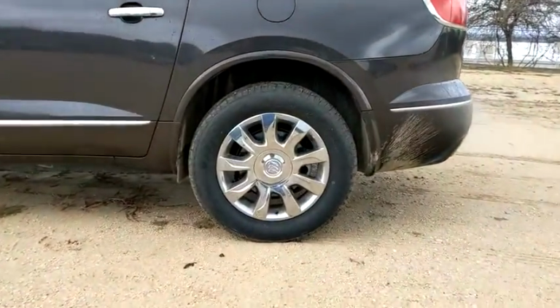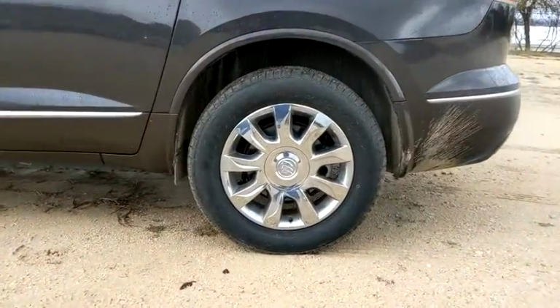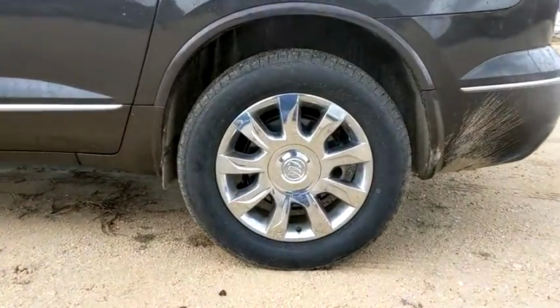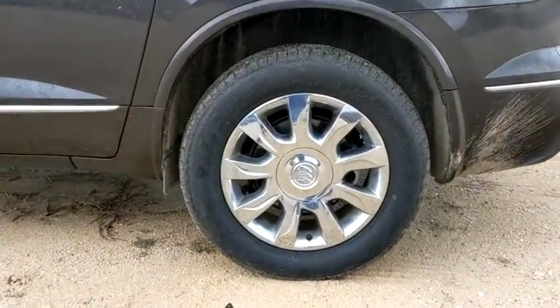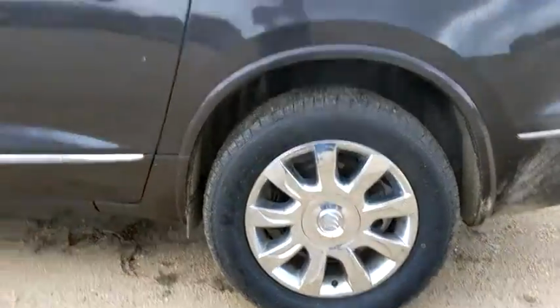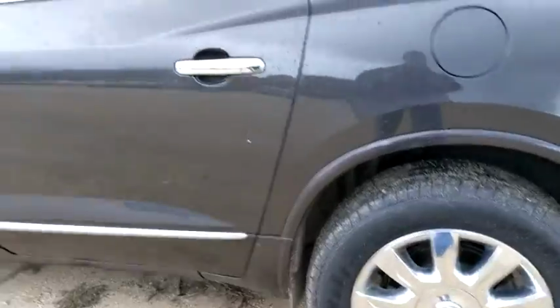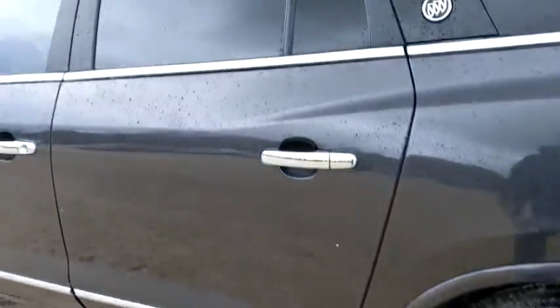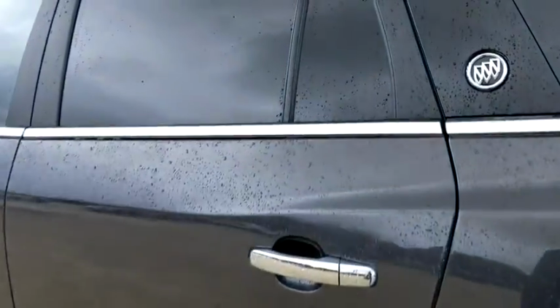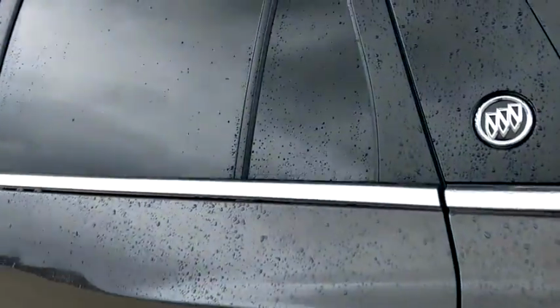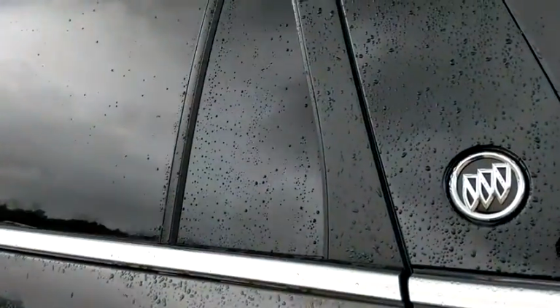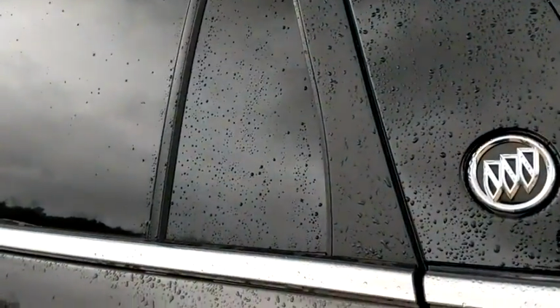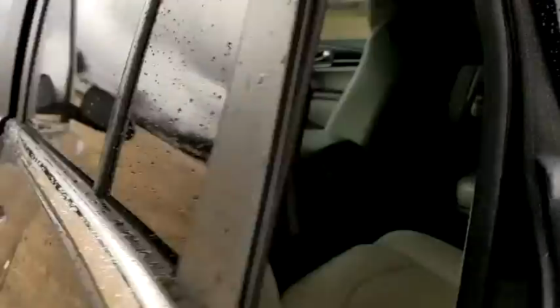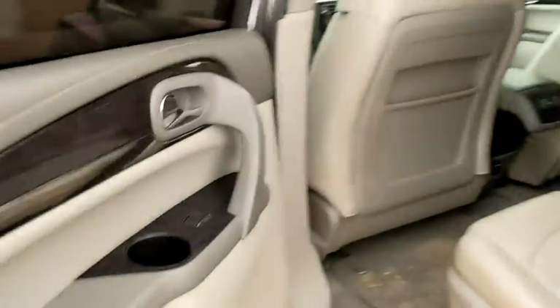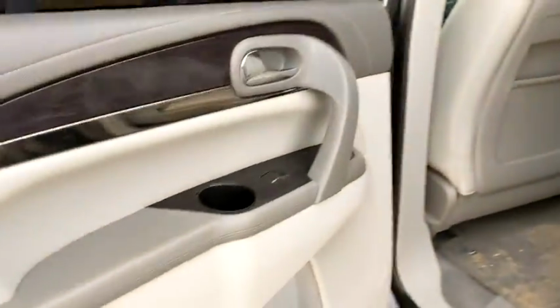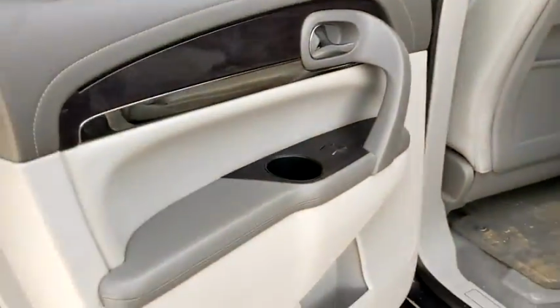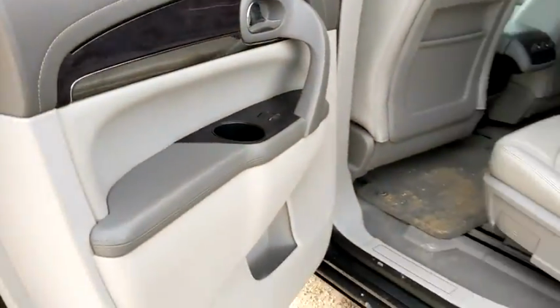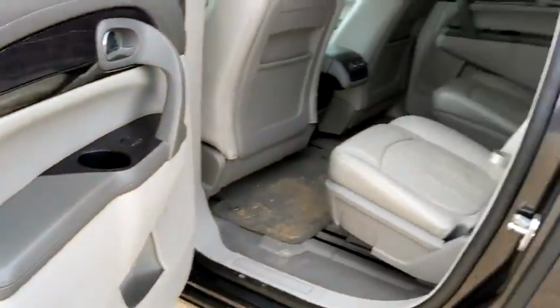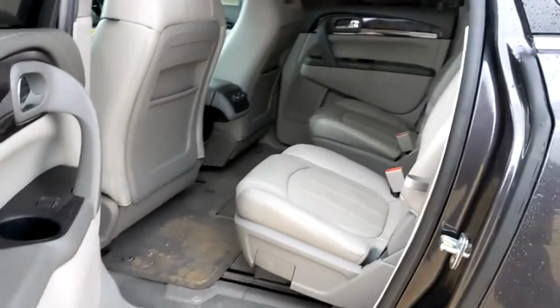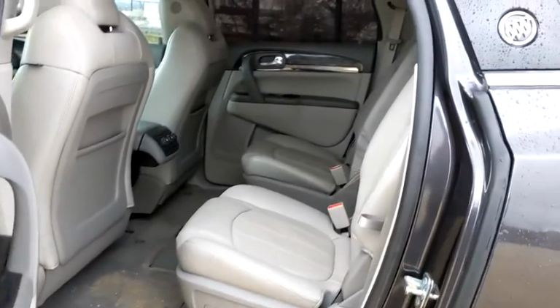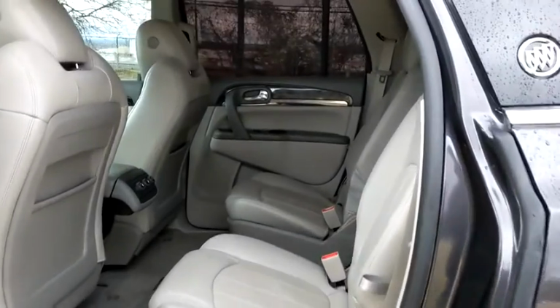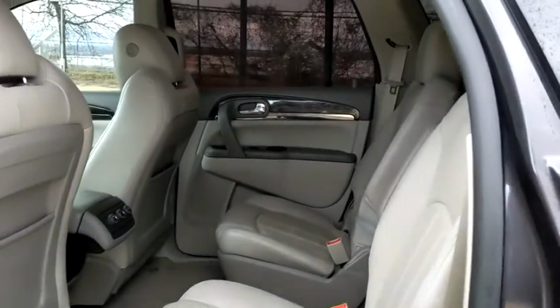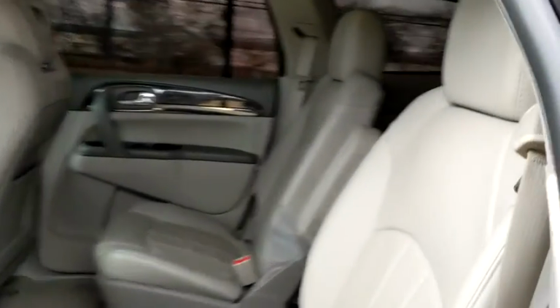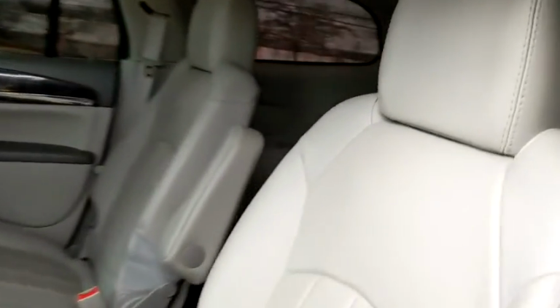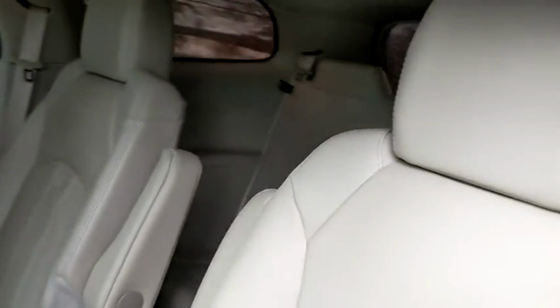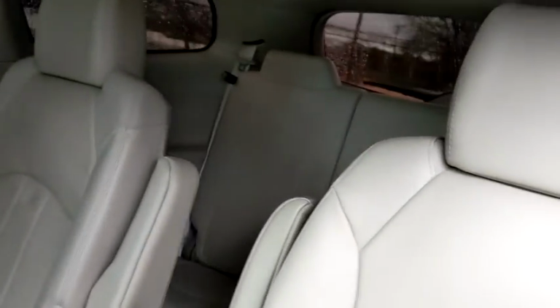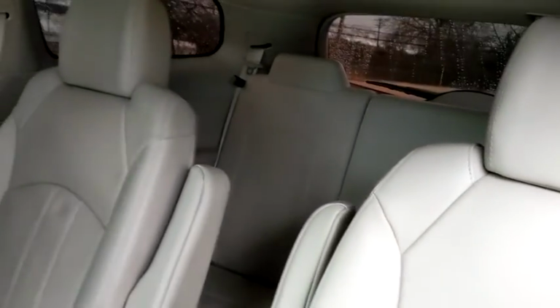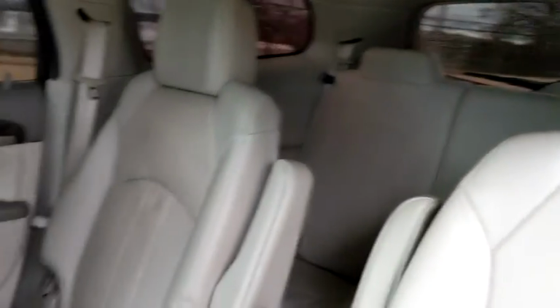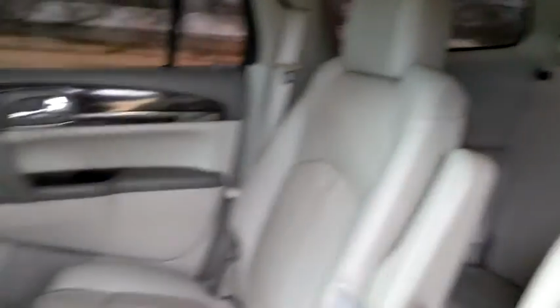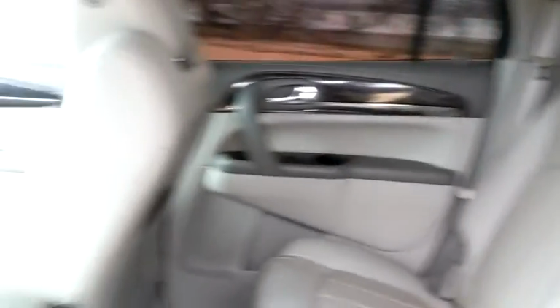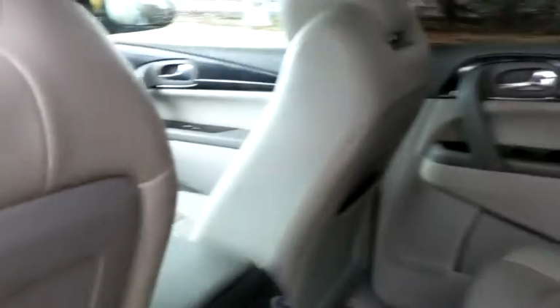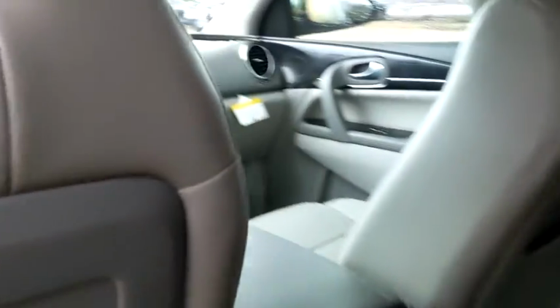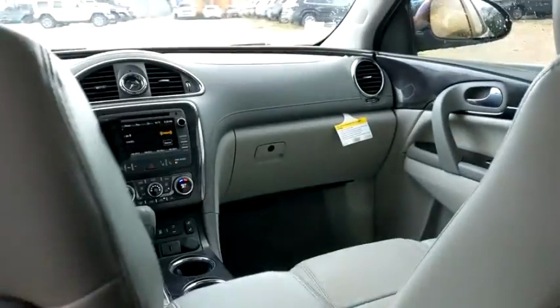Cruise control, floor mats, four-wheel disc brakes, center armrest, front-wheel drive, universal garage door opener, CD player, security system, power windows, rear window defroster, electronic stability control.